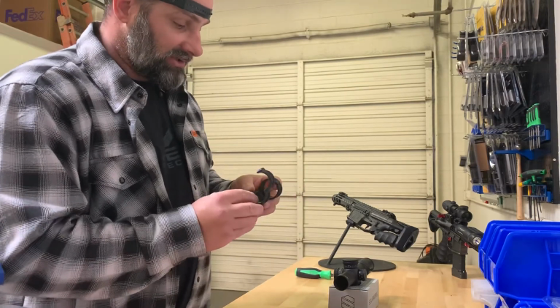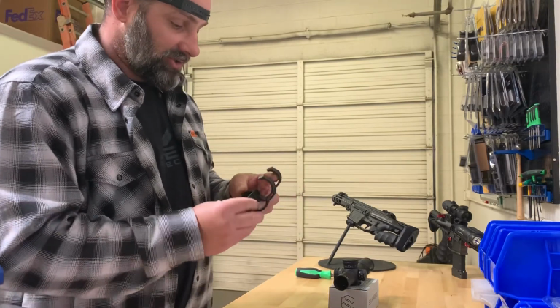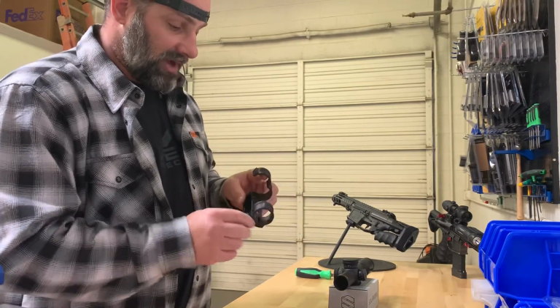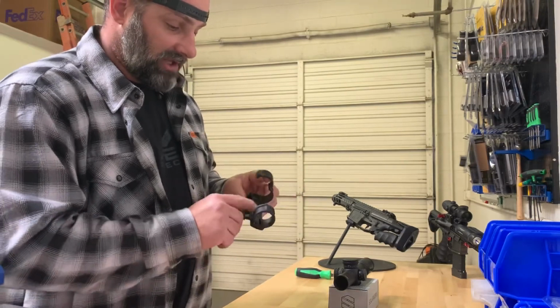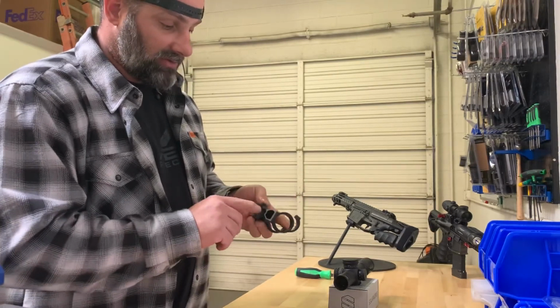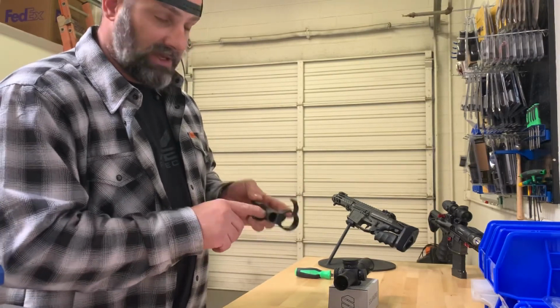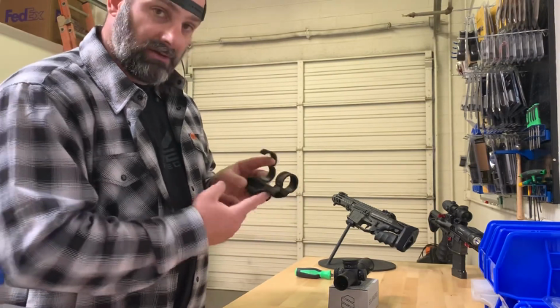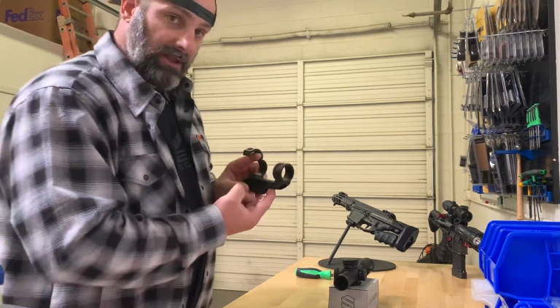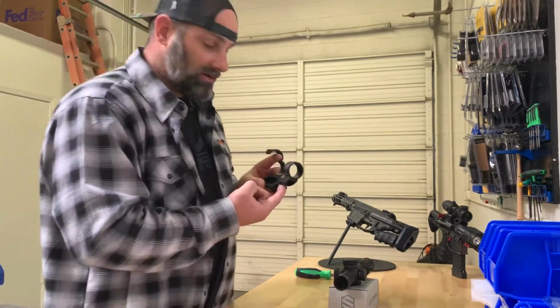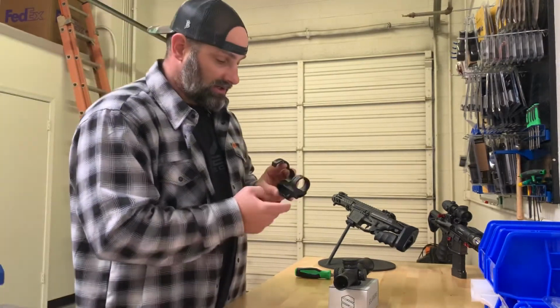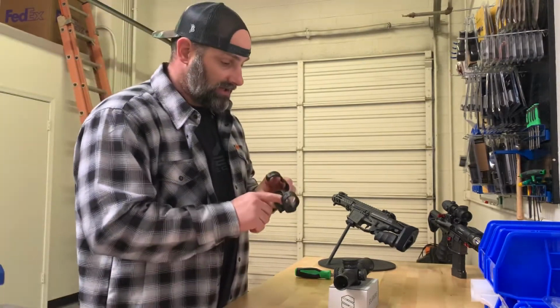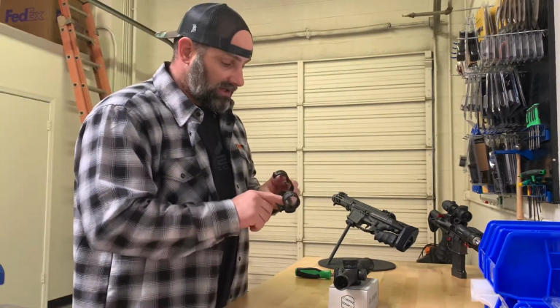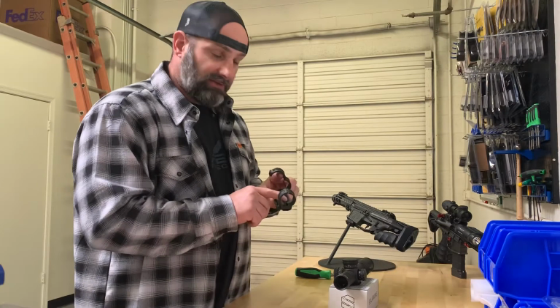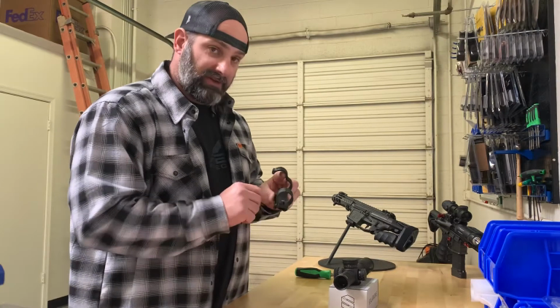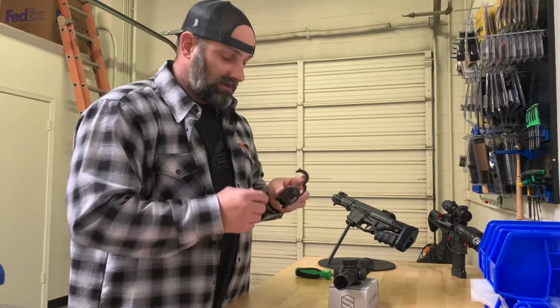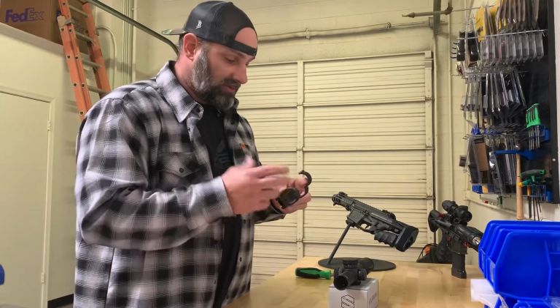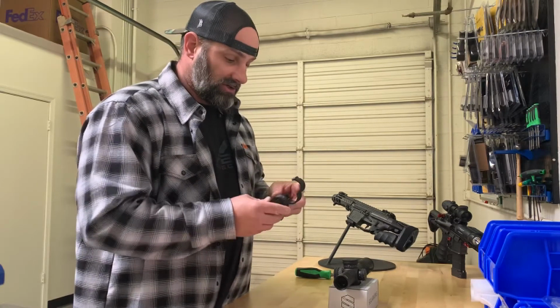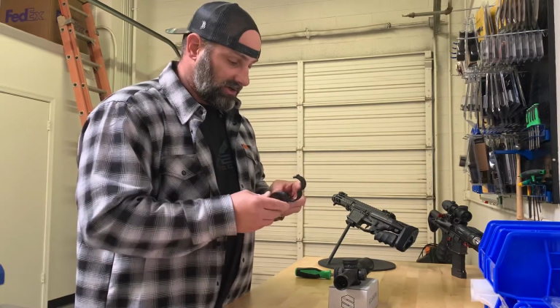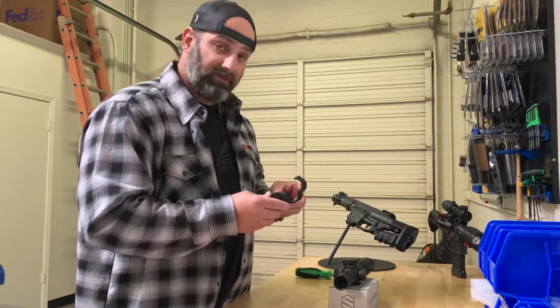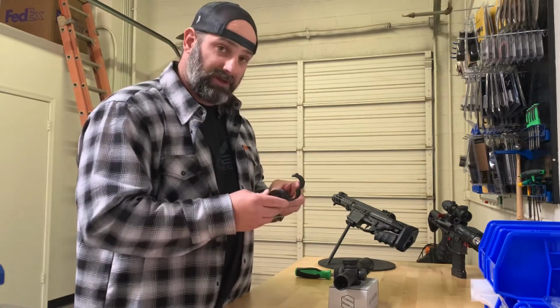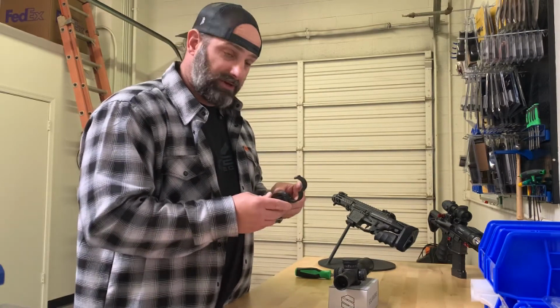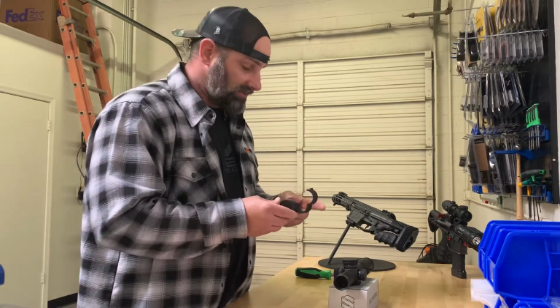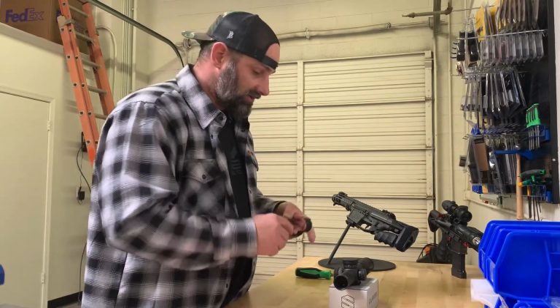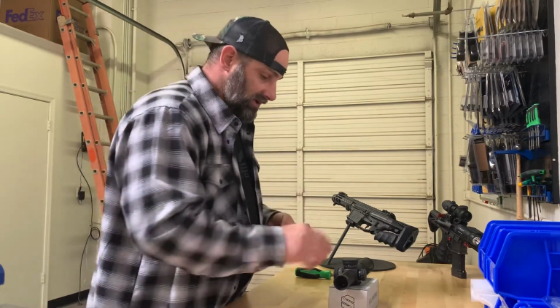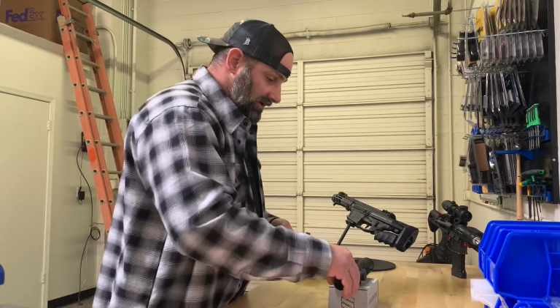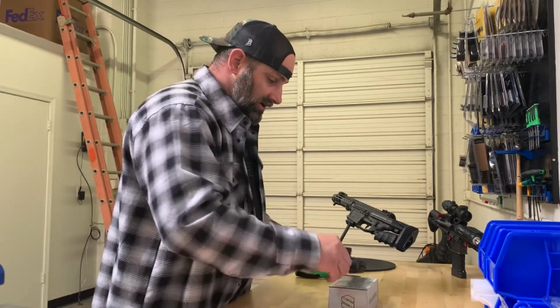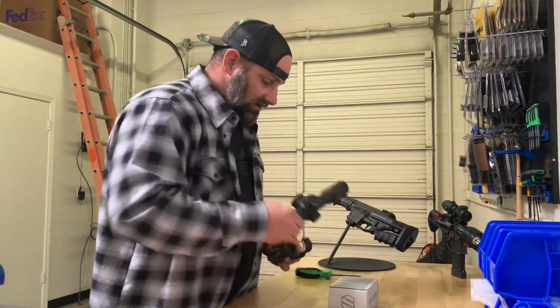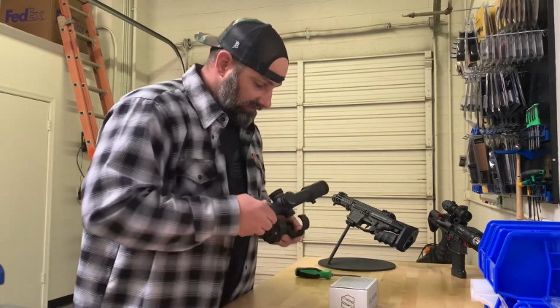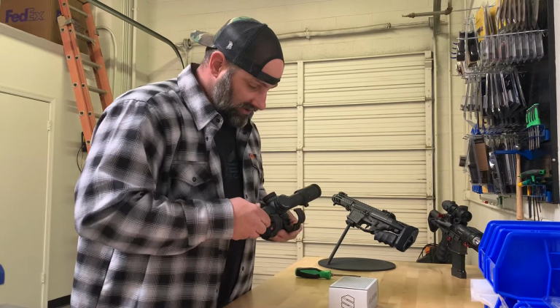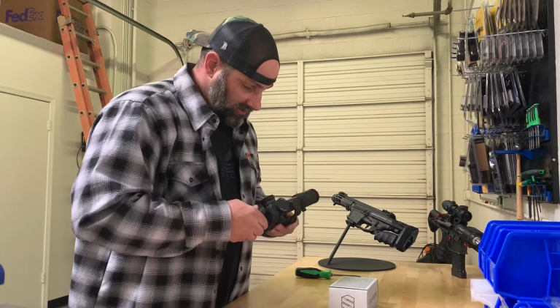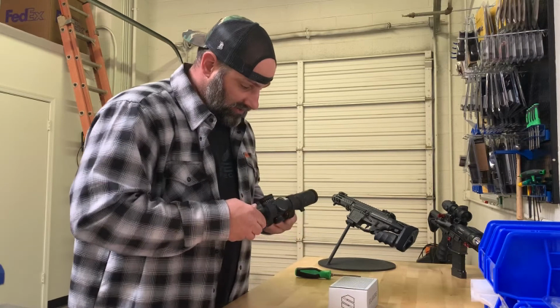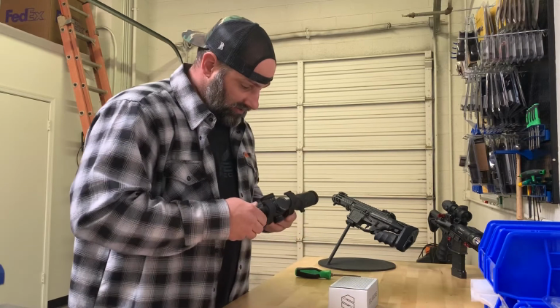It does have a self-leveler portion in it, so you'll put your optic in and run that little Allen leveling device up to make sure you're perfectly level every time. Just gonna figure out where we want this.